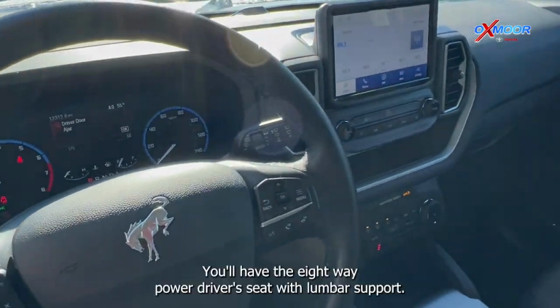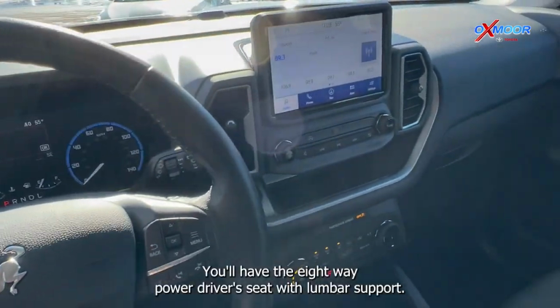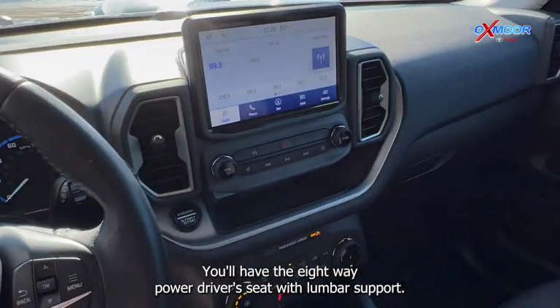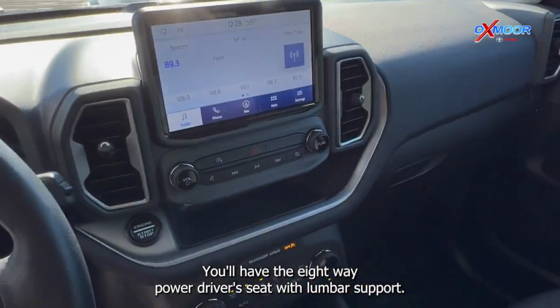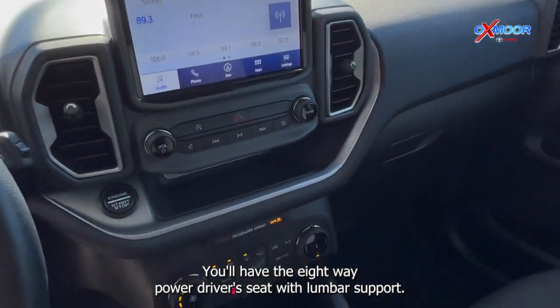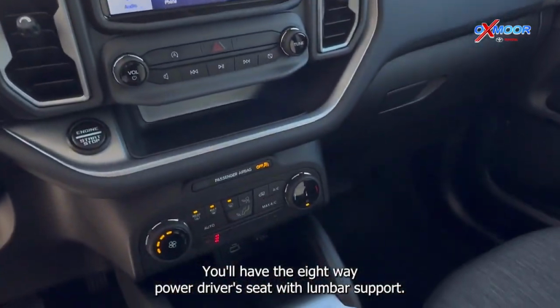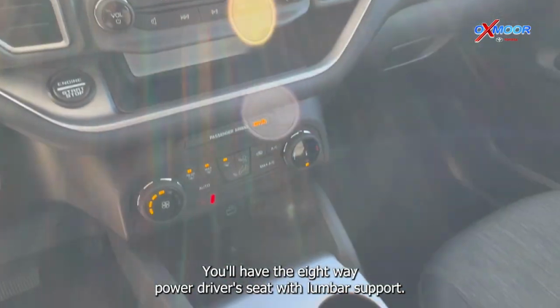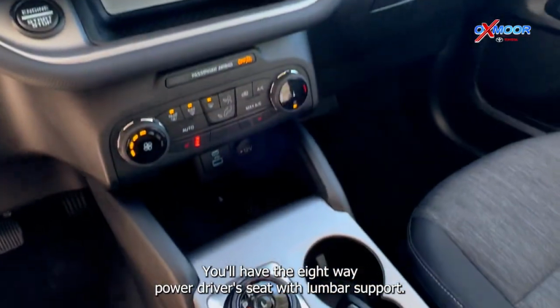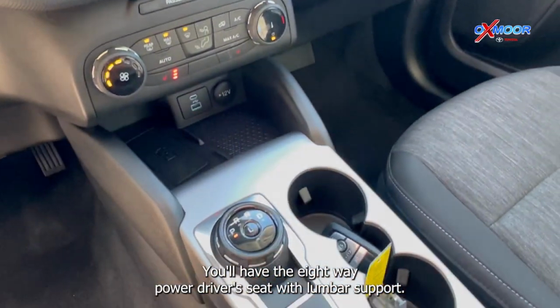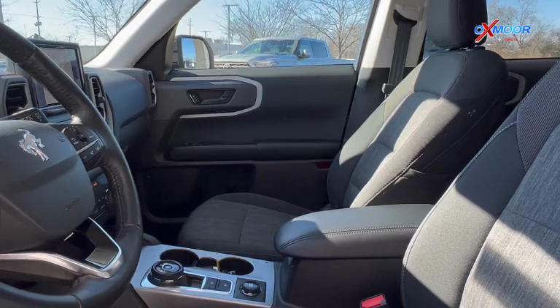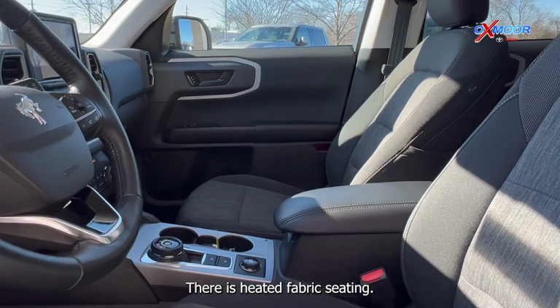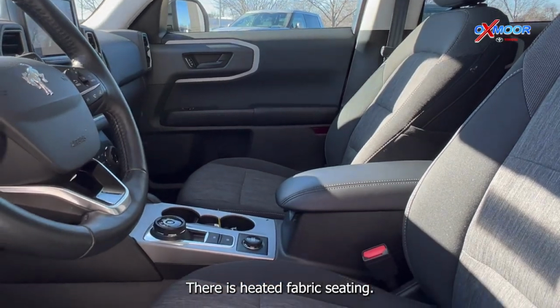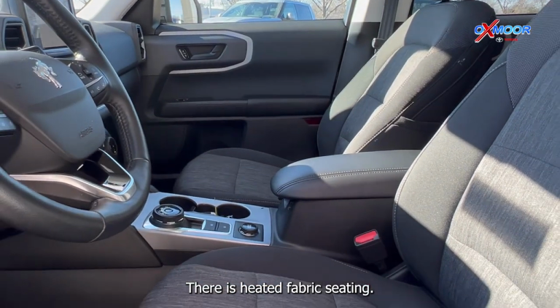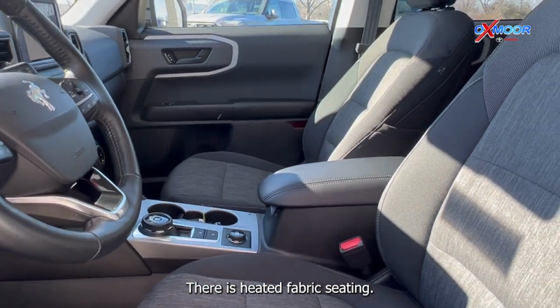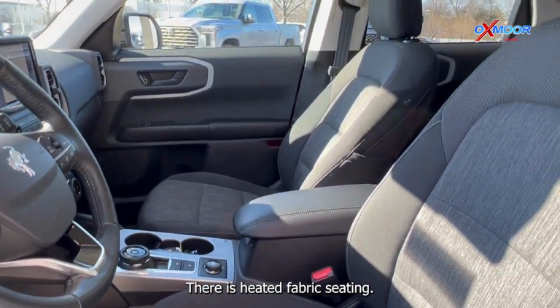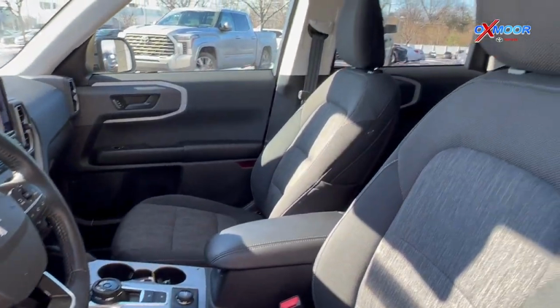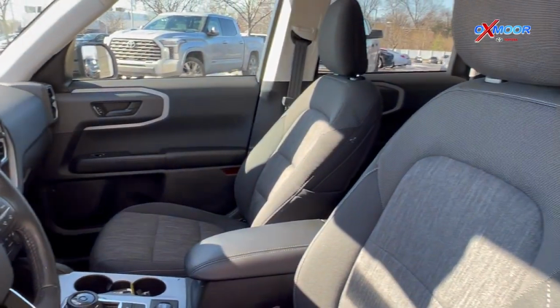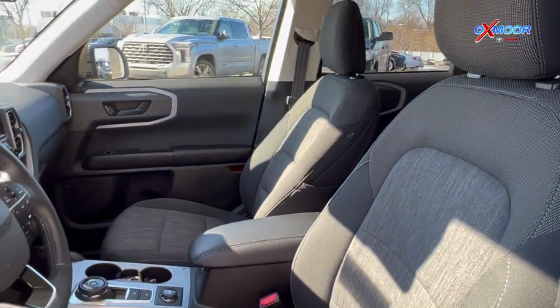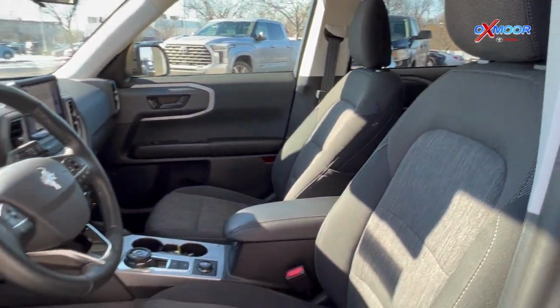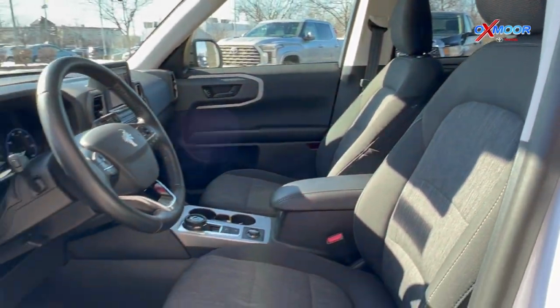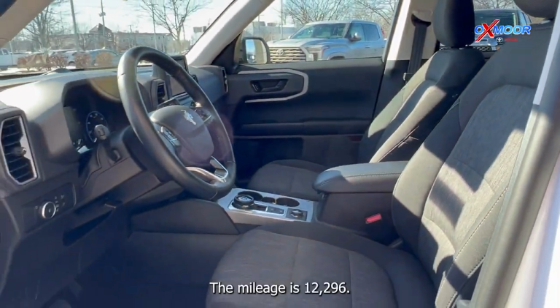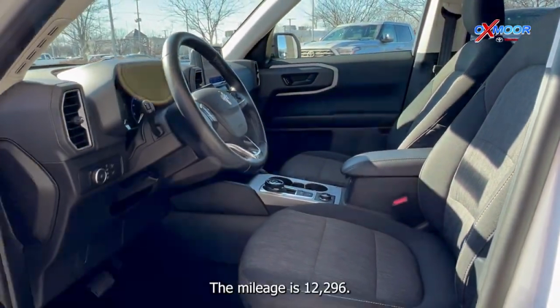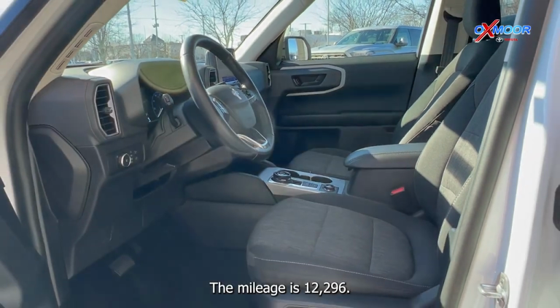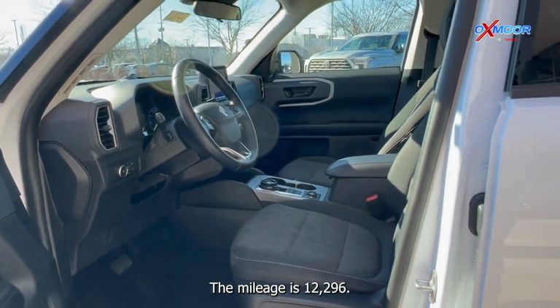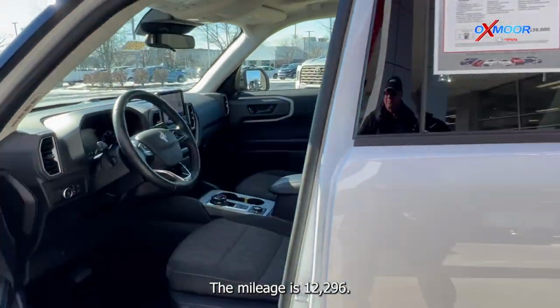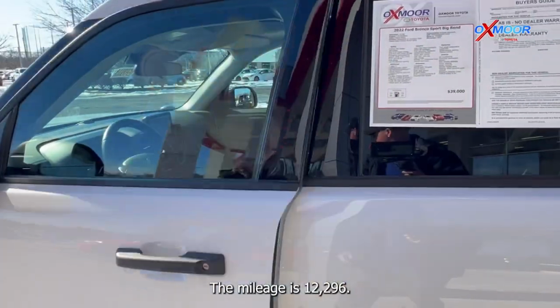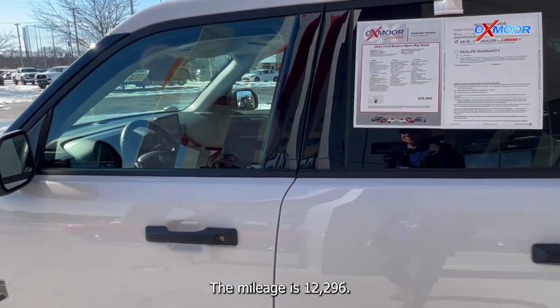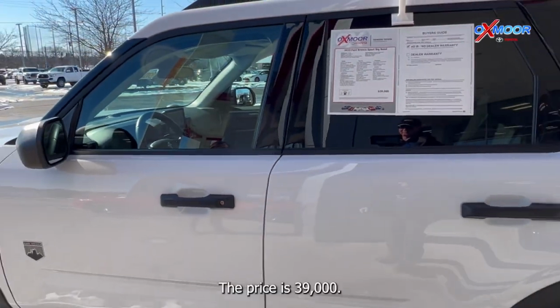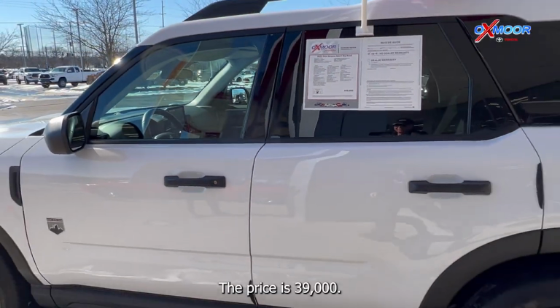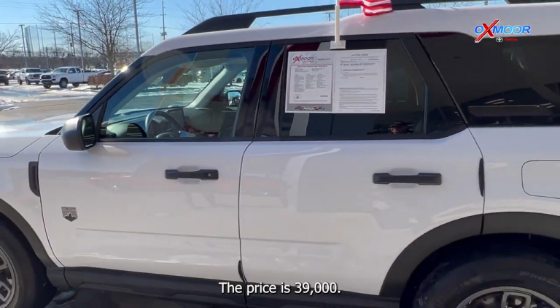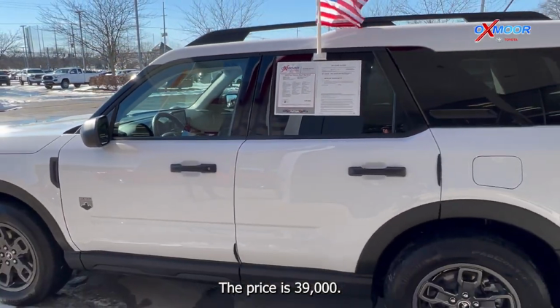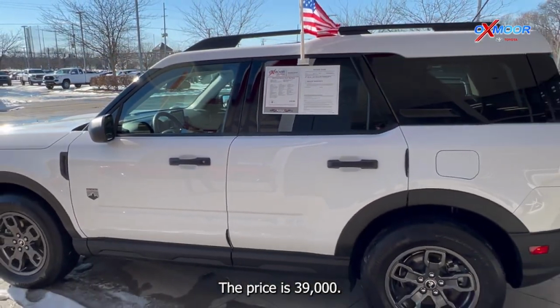You'll have the eight-way power driver seat with lumbar support. There is heated fabric seating. The mileage is 12,296 and the price is $39,000.